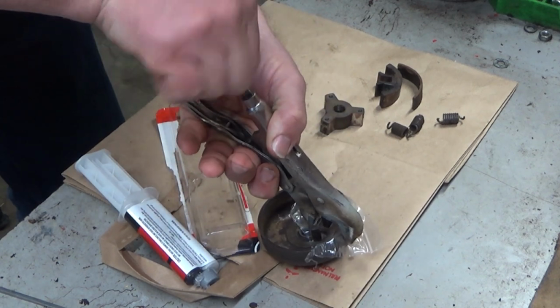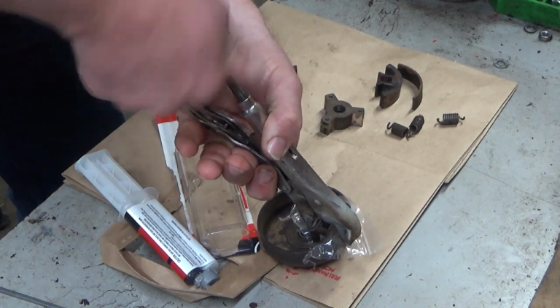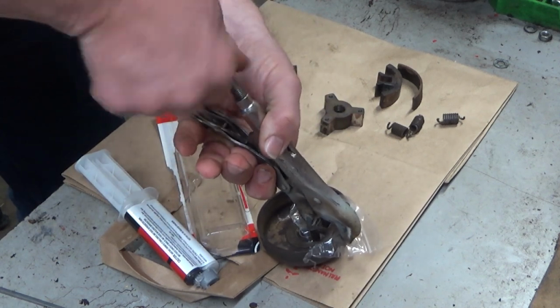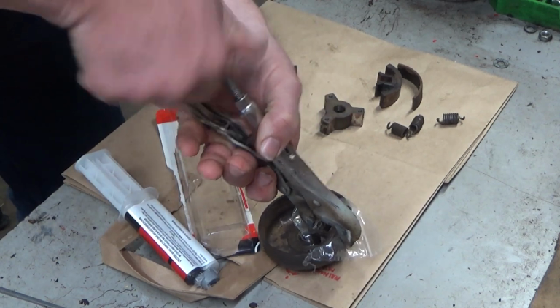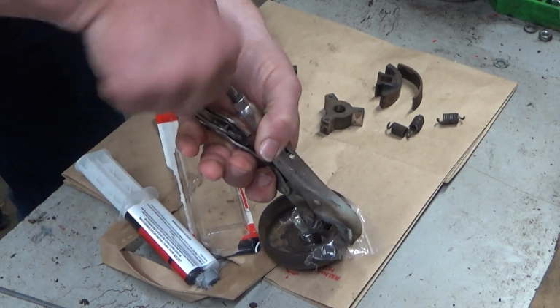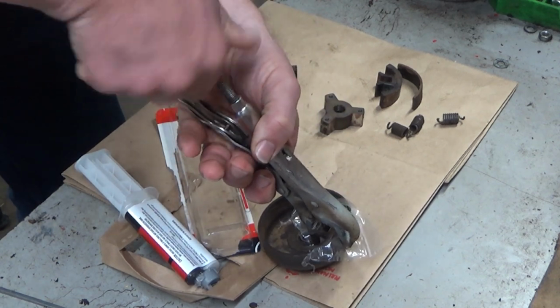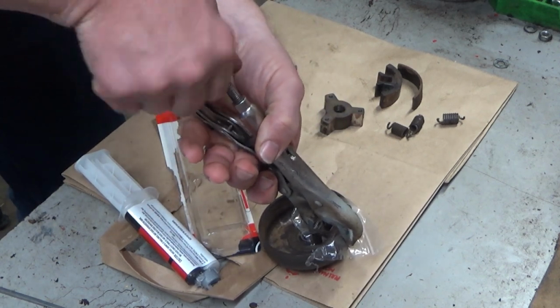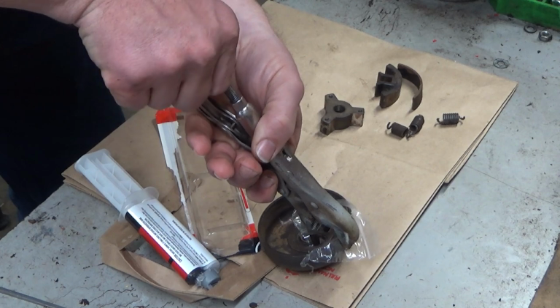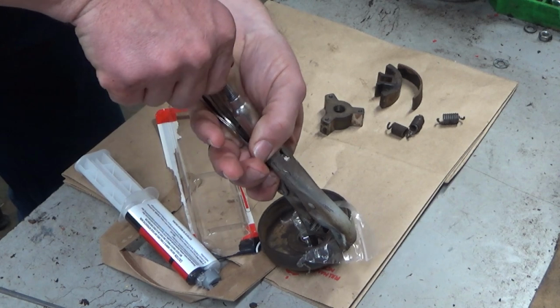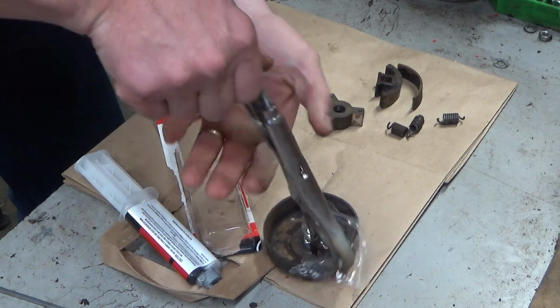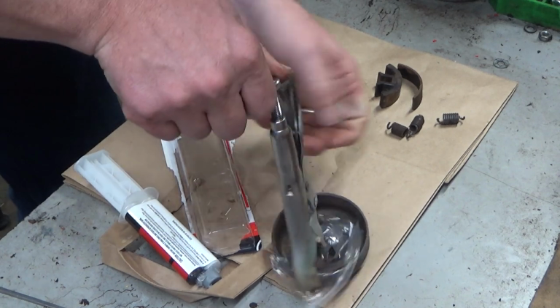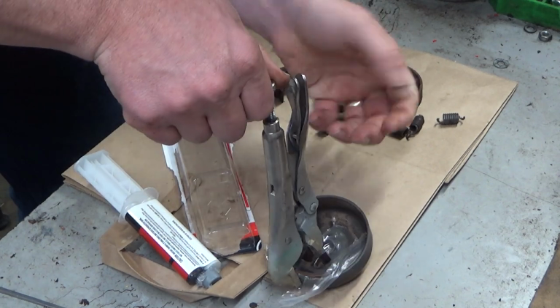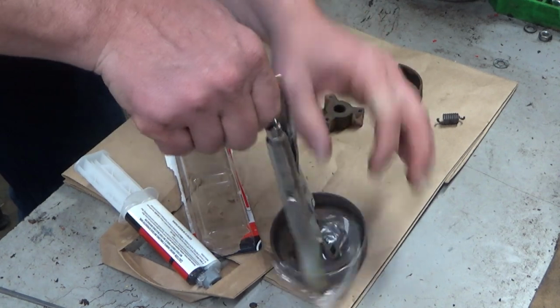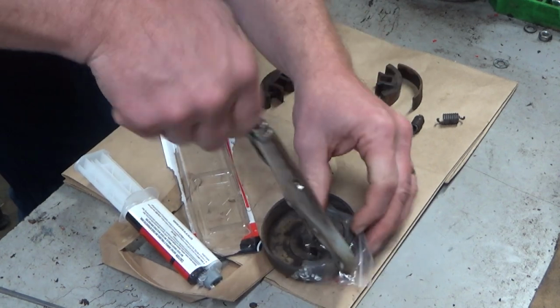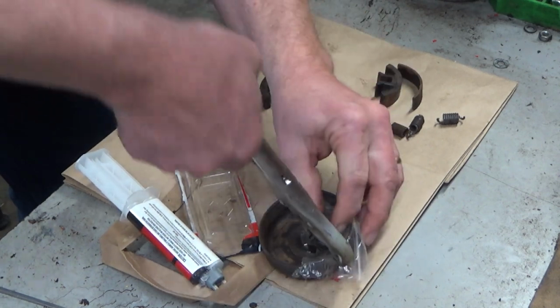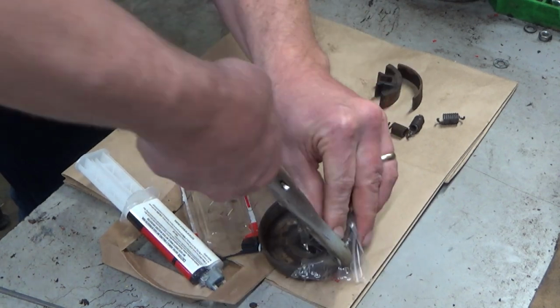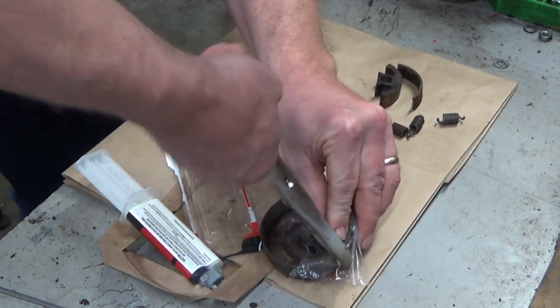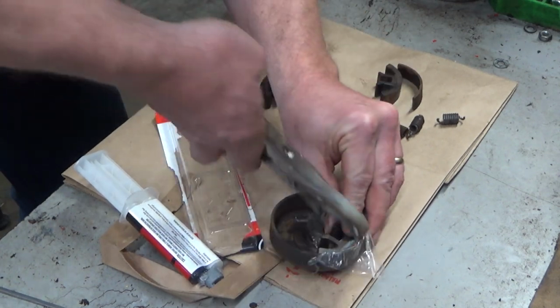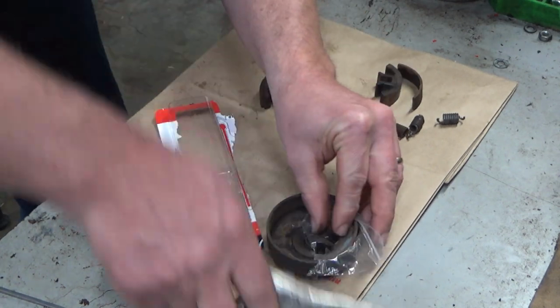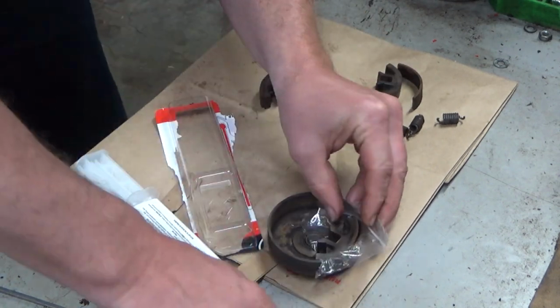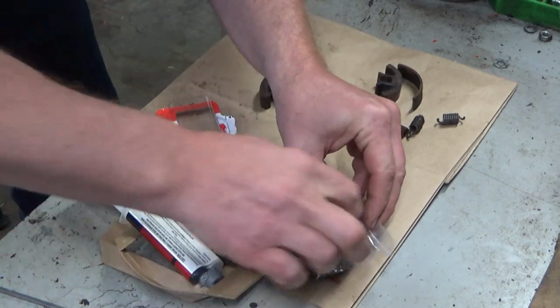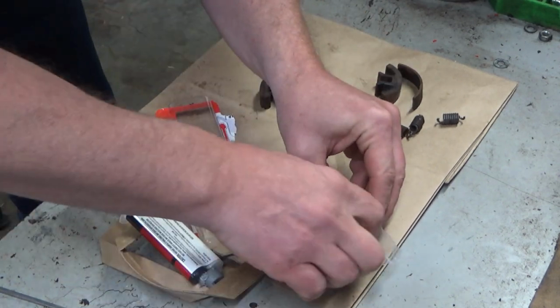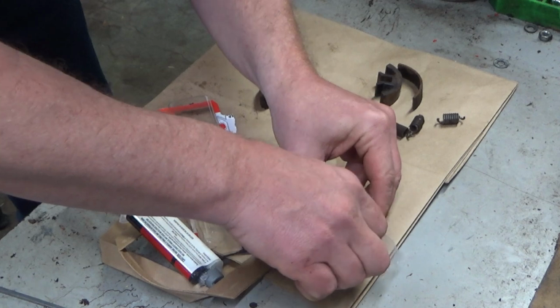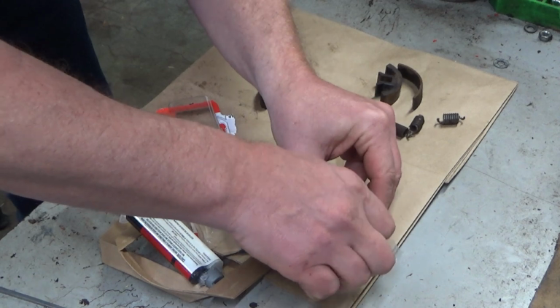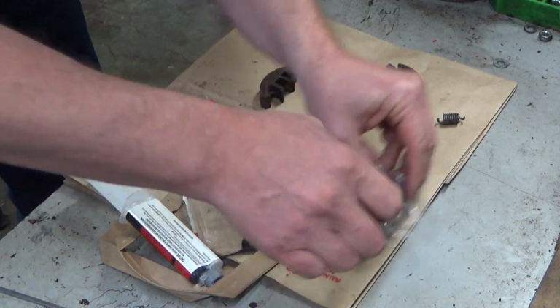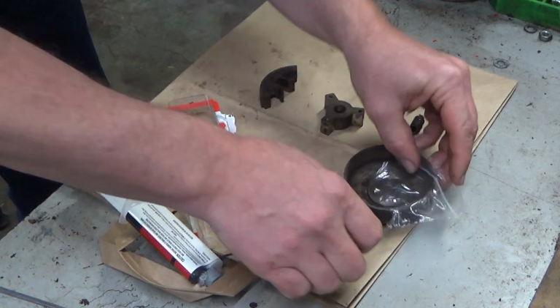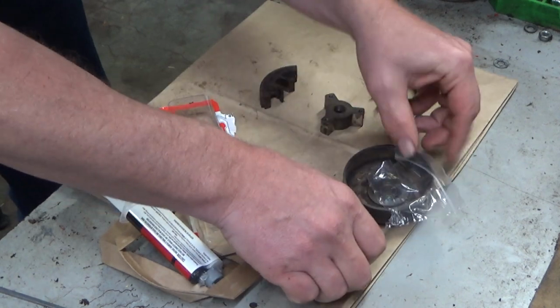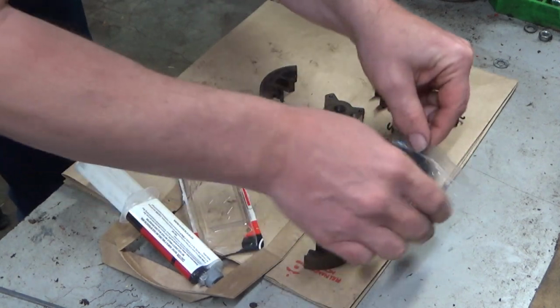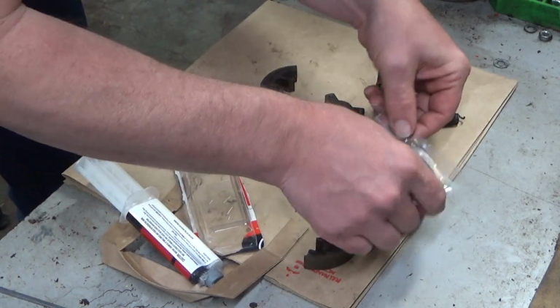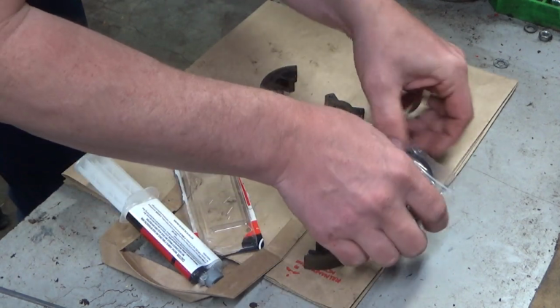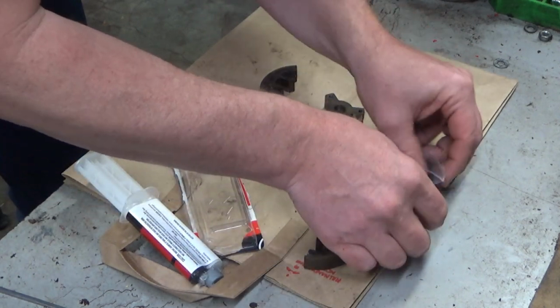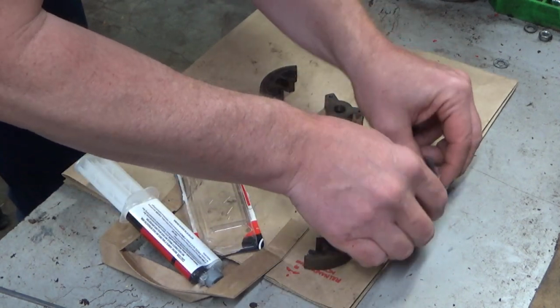That way they're held good and tight. I think that would probably work. And then at some point I may bake these in my toaster oven that I use for baking coils.